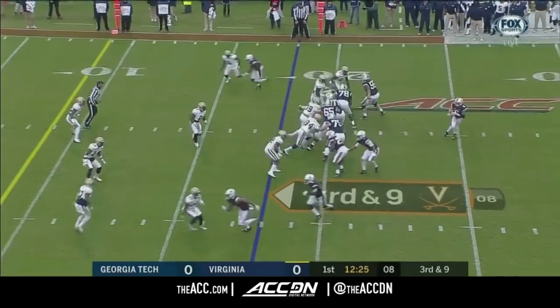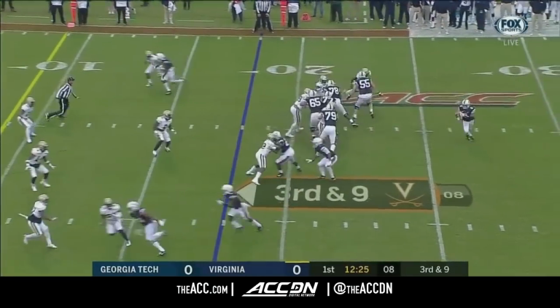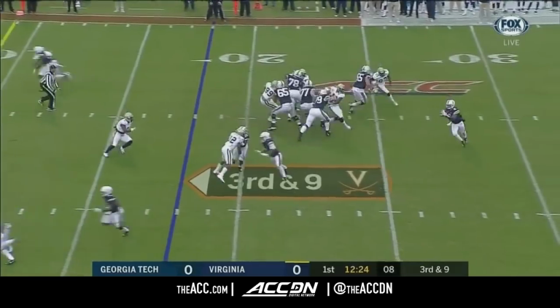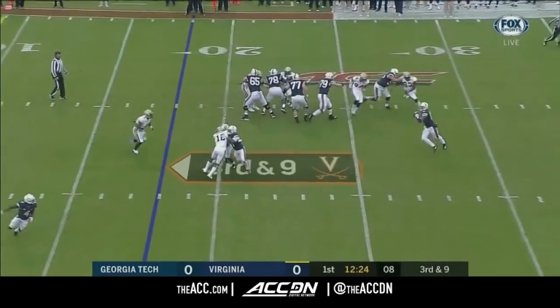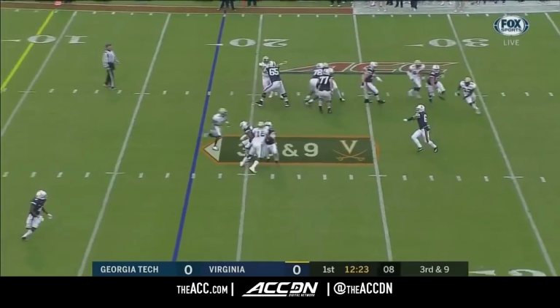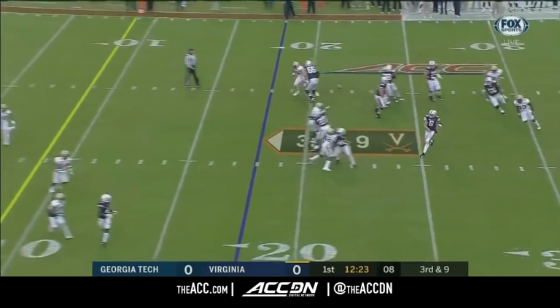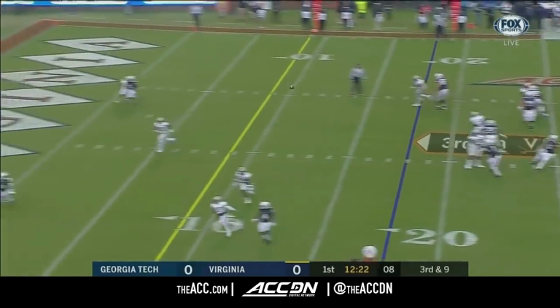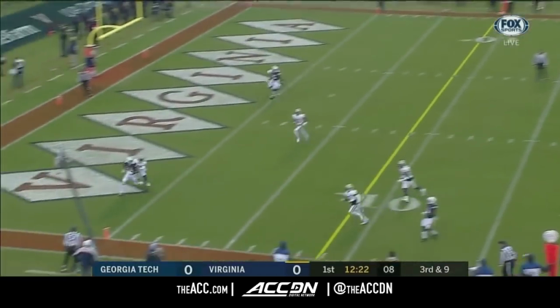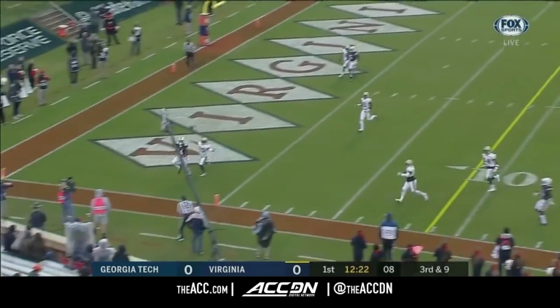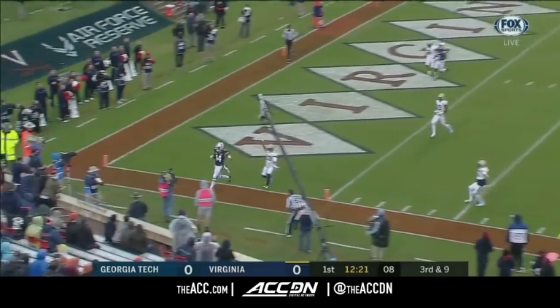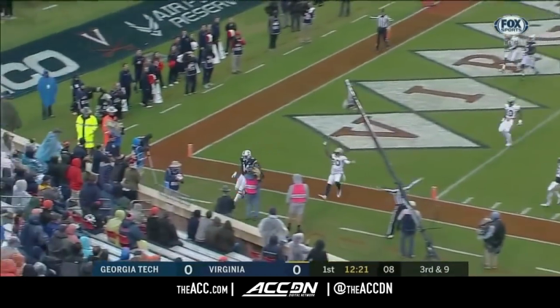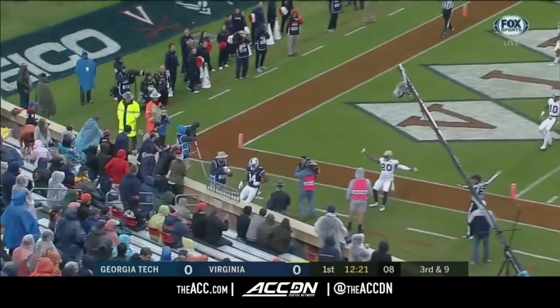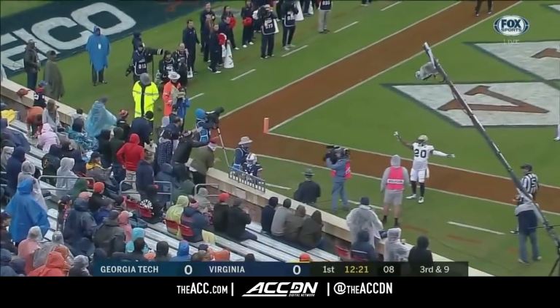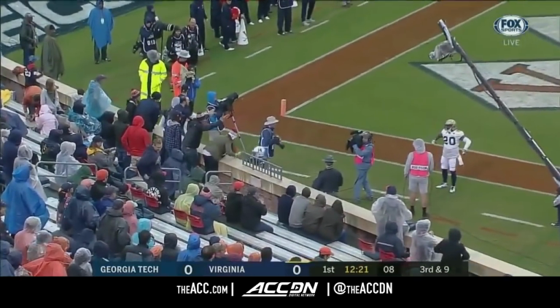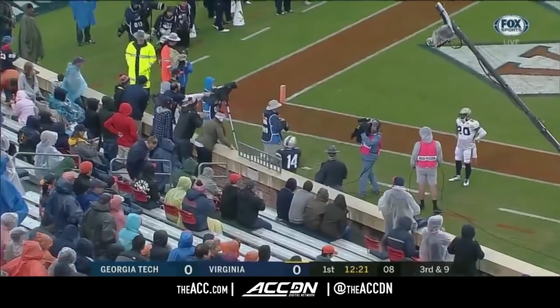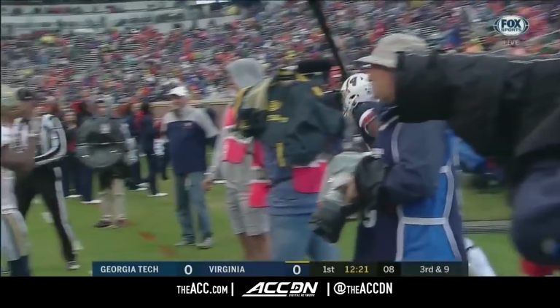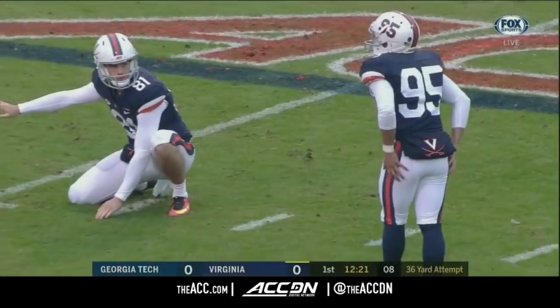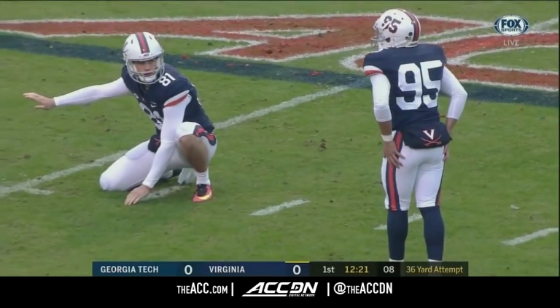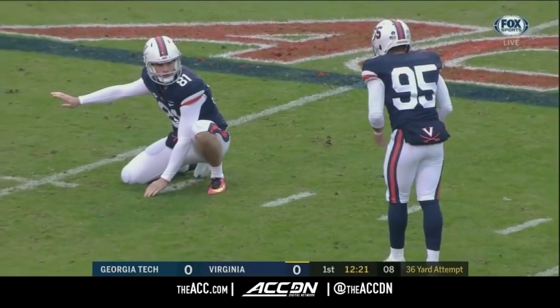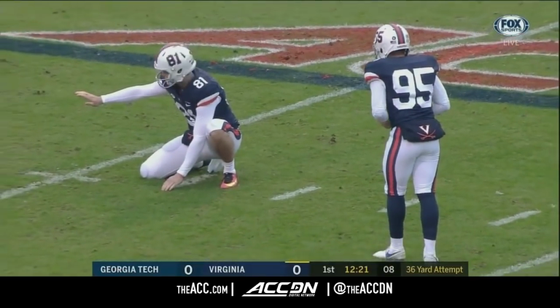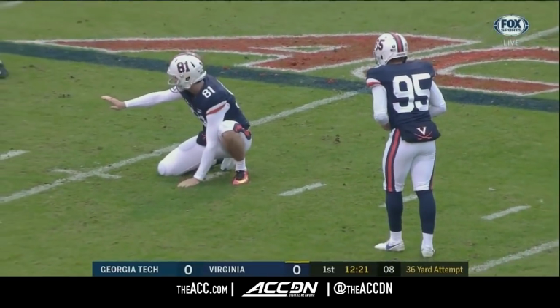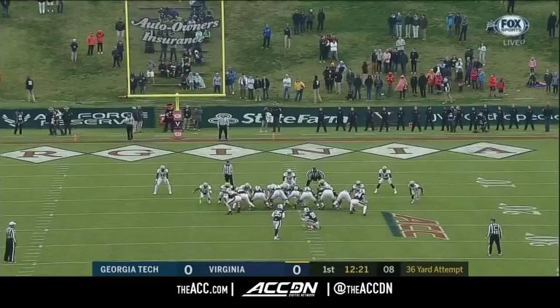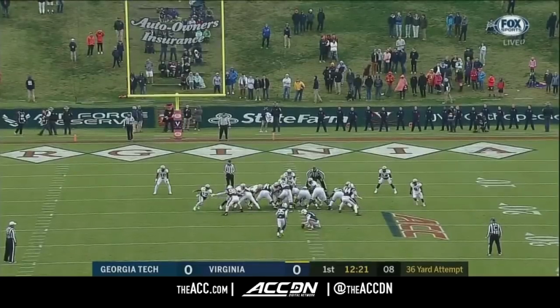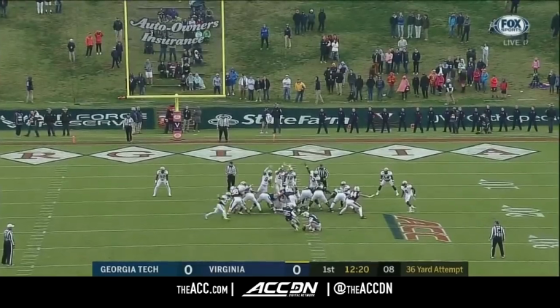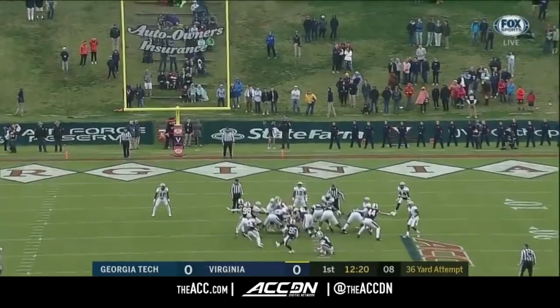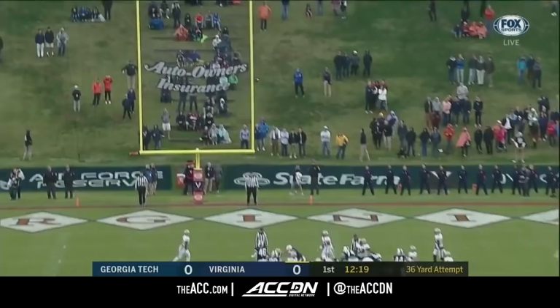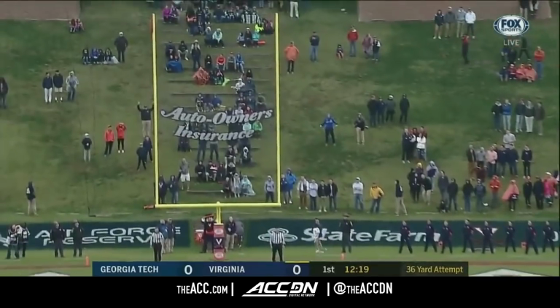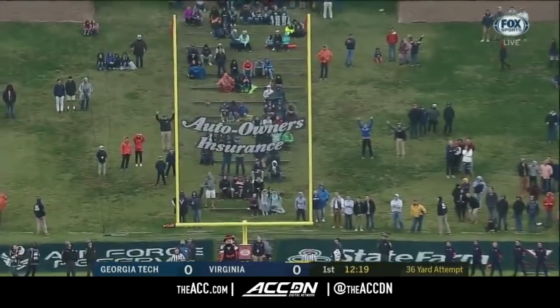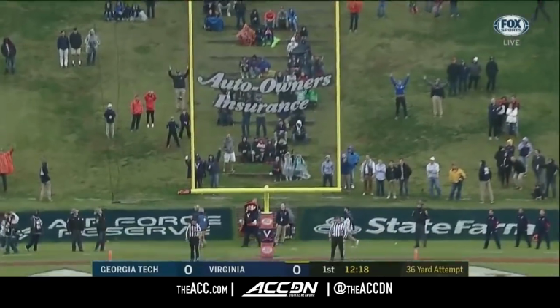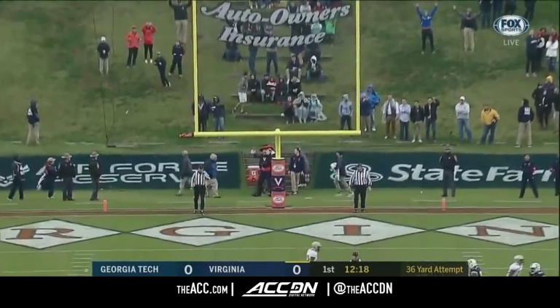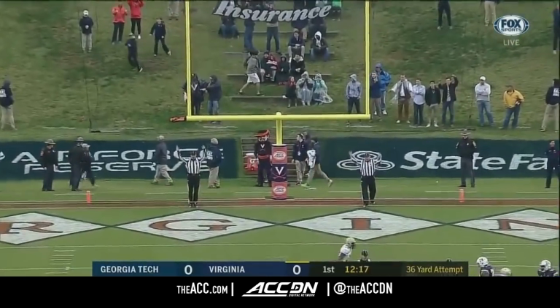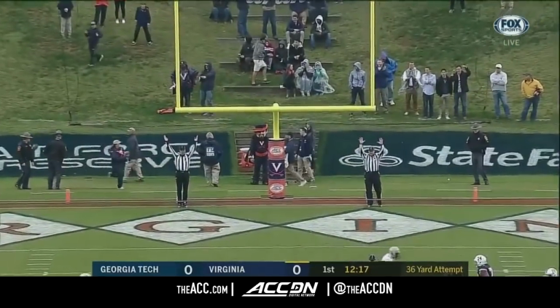Here's Benkert again, pushing the pocket. Going to throw for Levrone — offline, incomplete. That was Lawrence Austin in coverage. They need this big three, and the kick by Mejia is good.